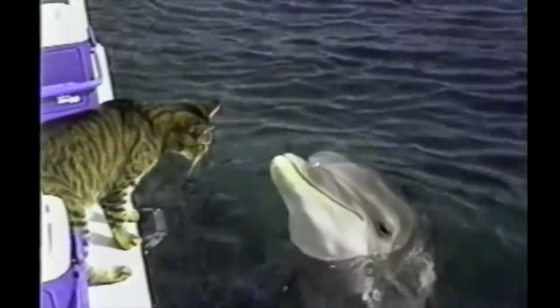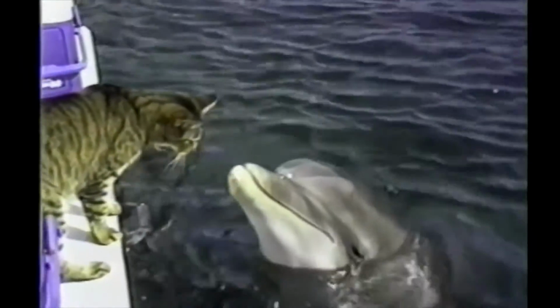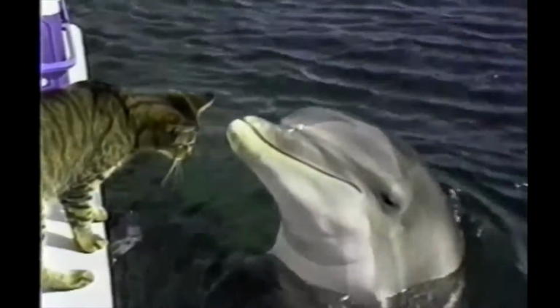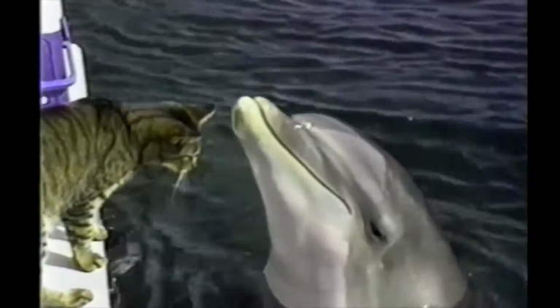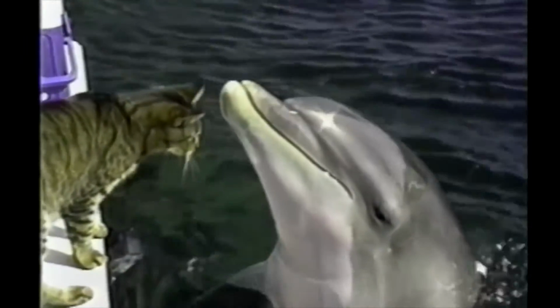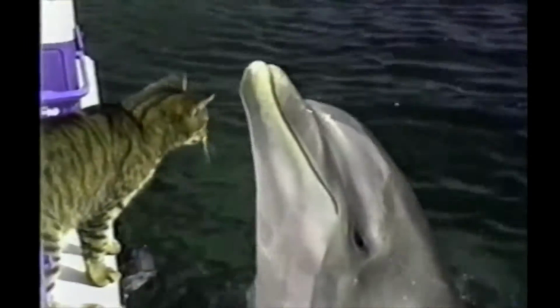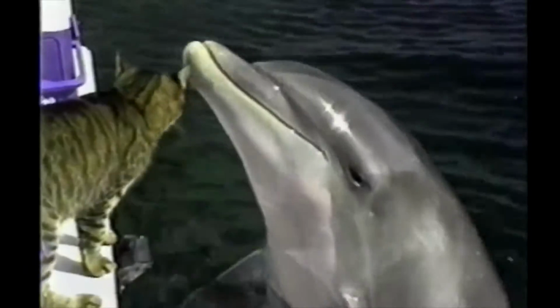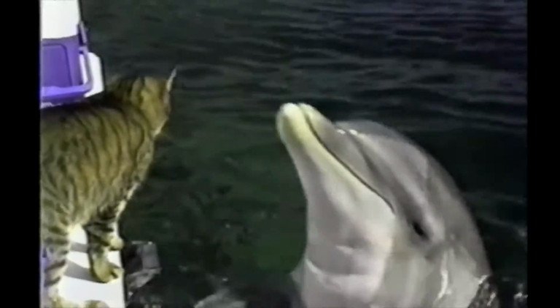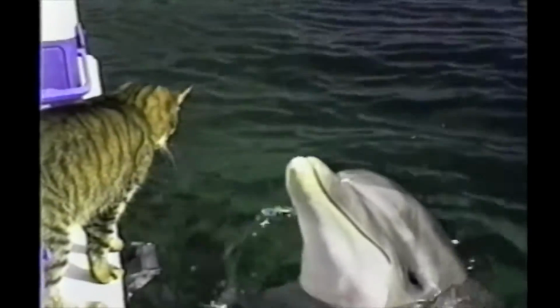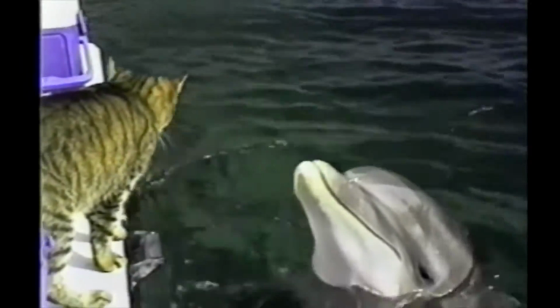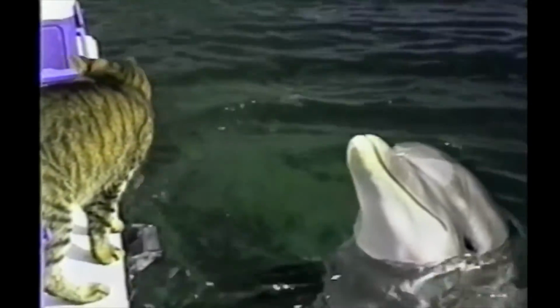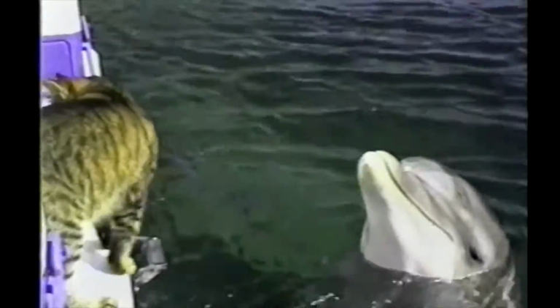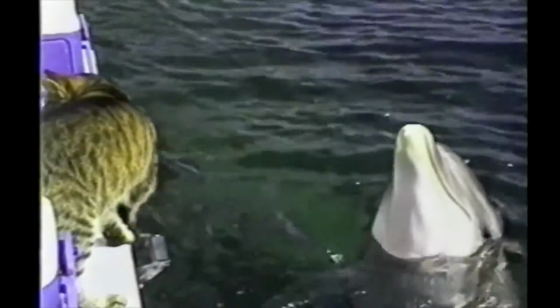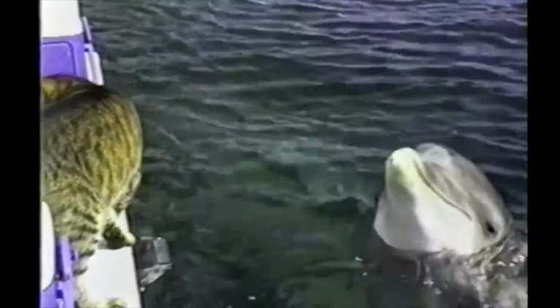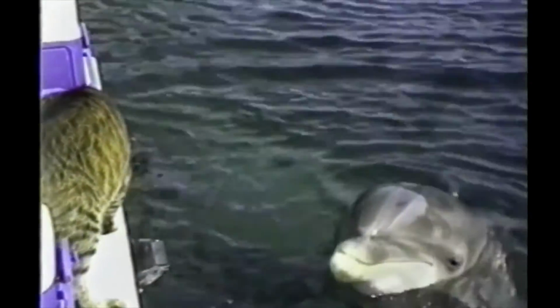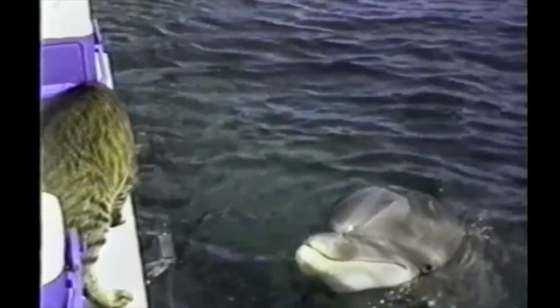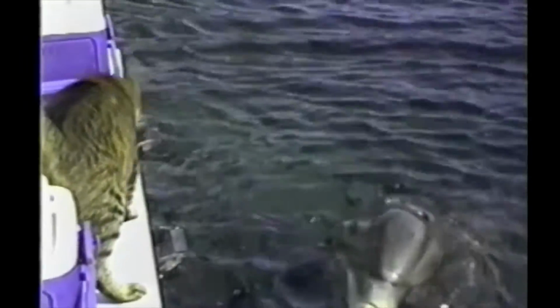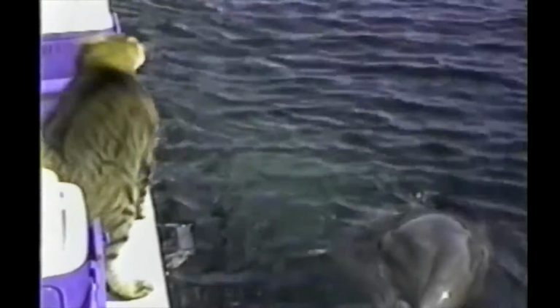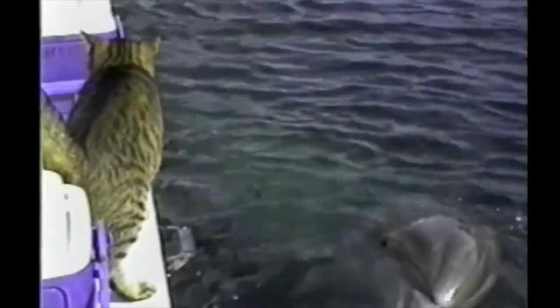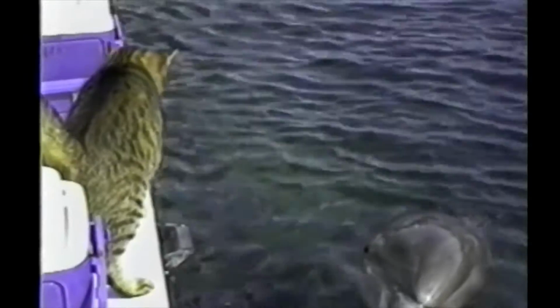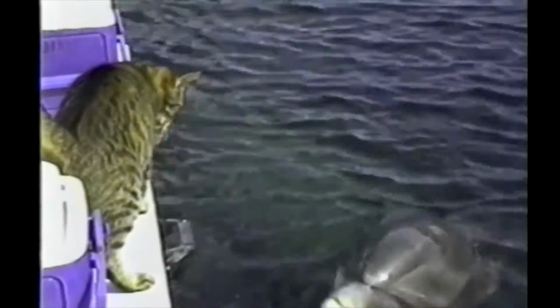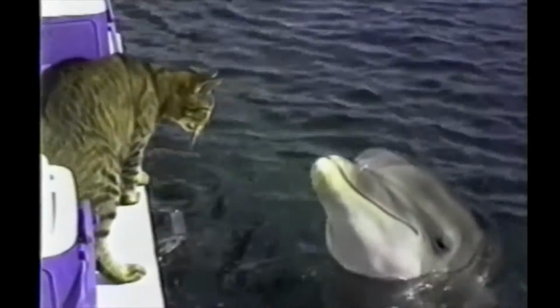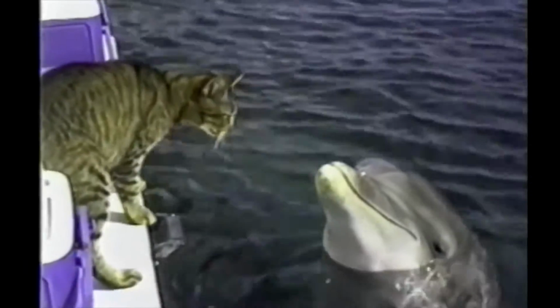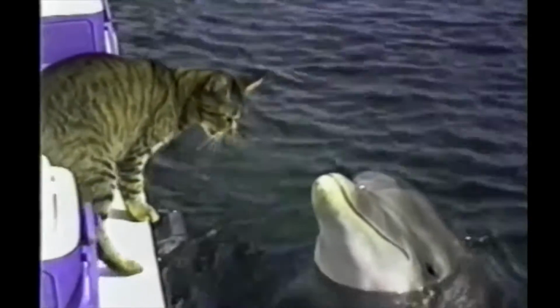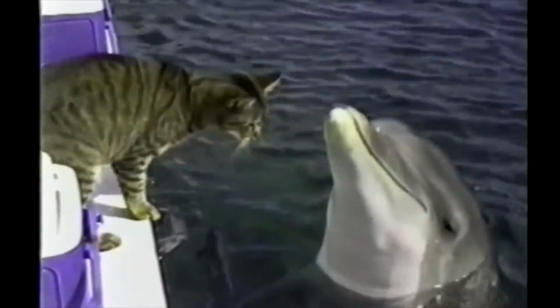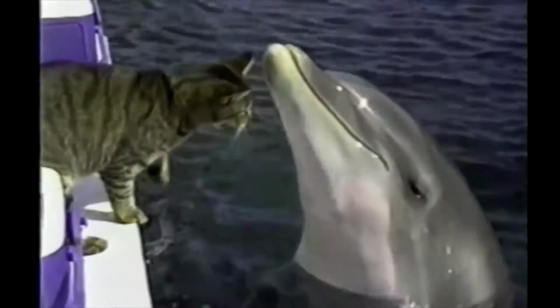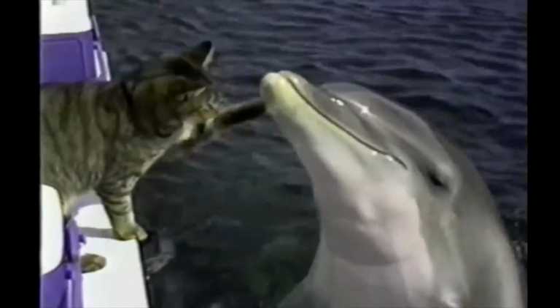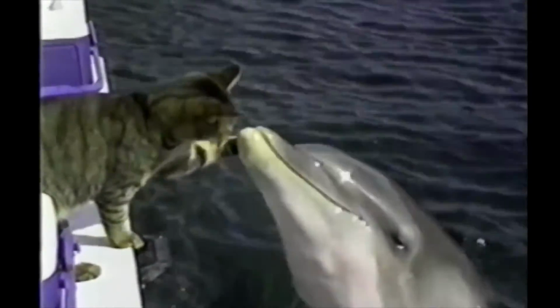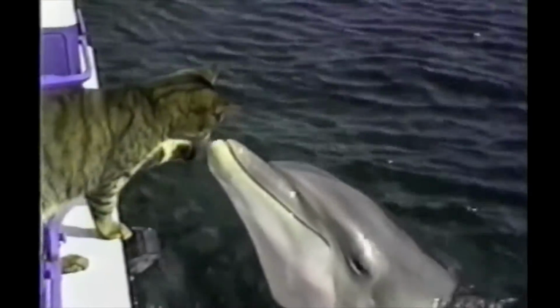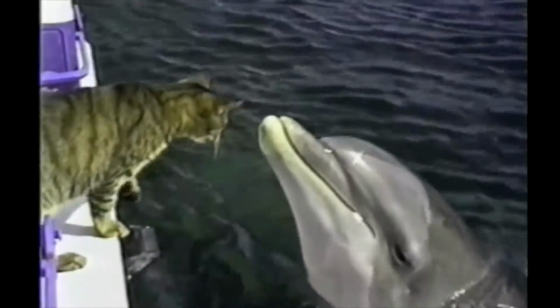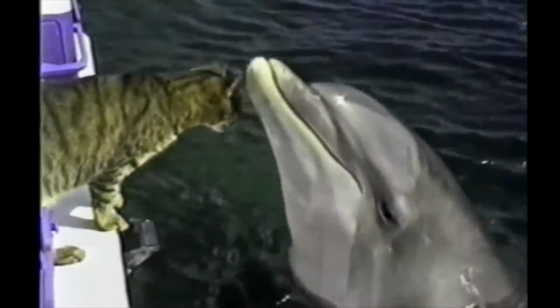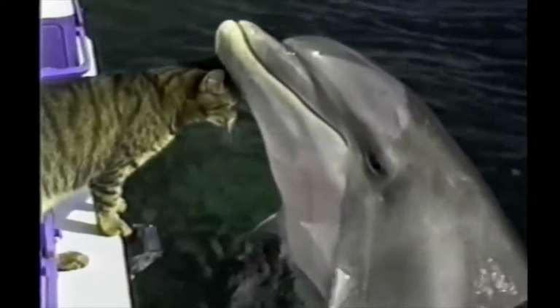The dolphins will take their bottle noses, put them in the arch of your foot, and push you across the pool on your back.